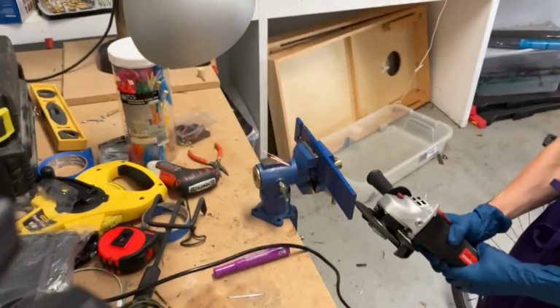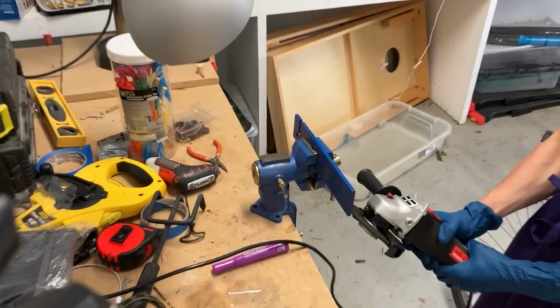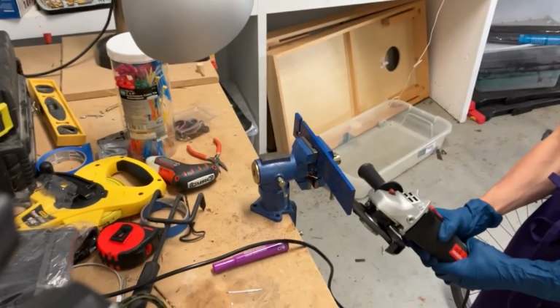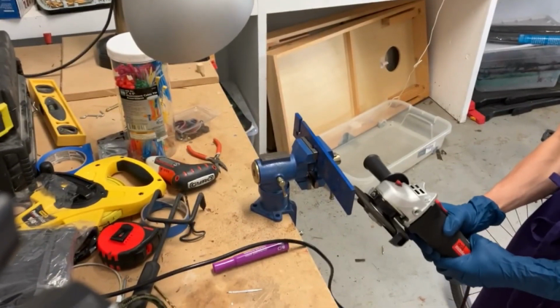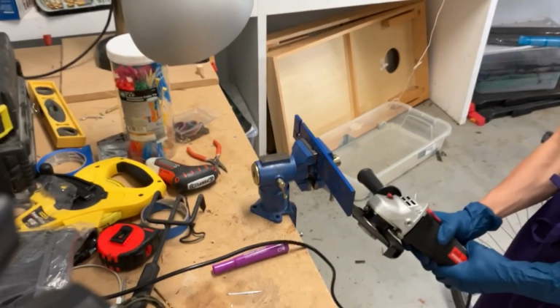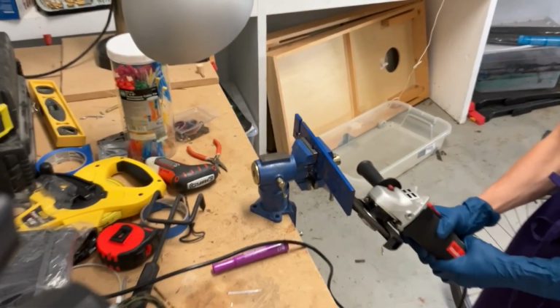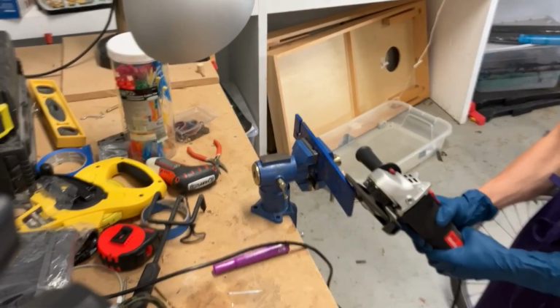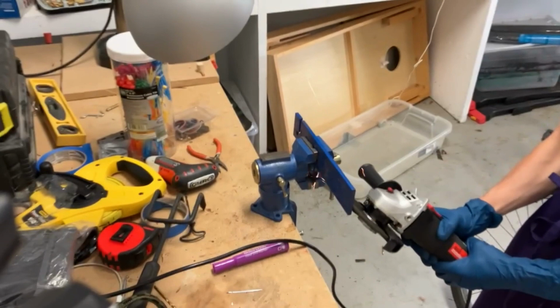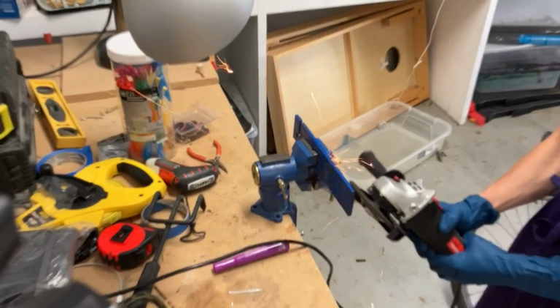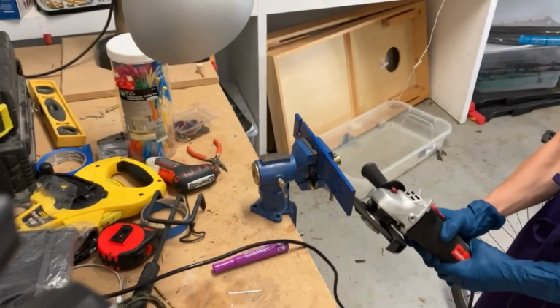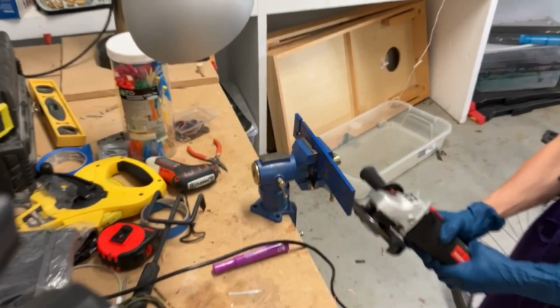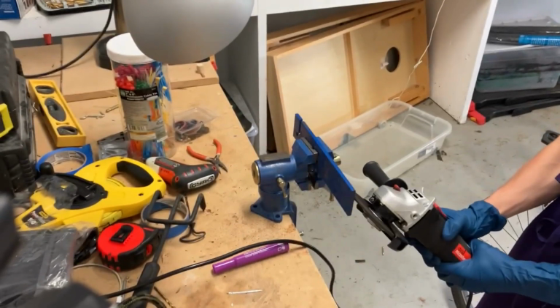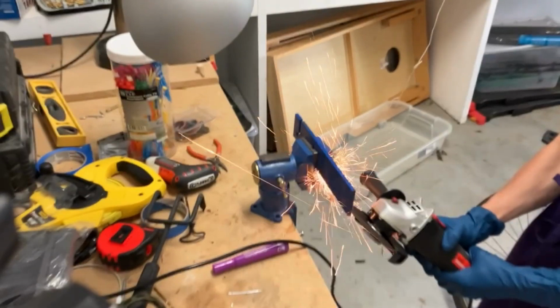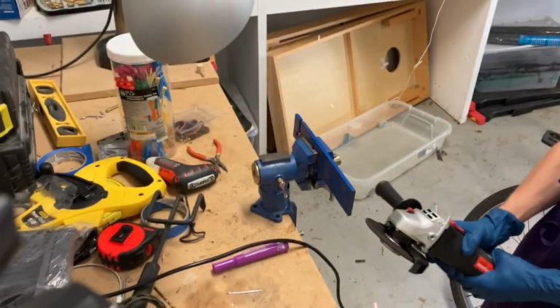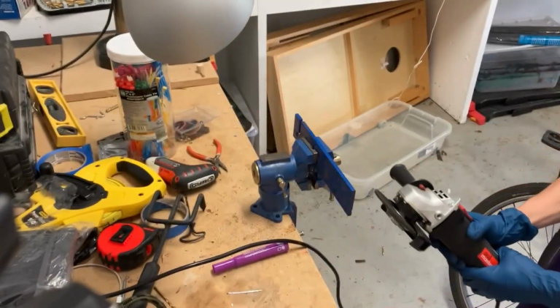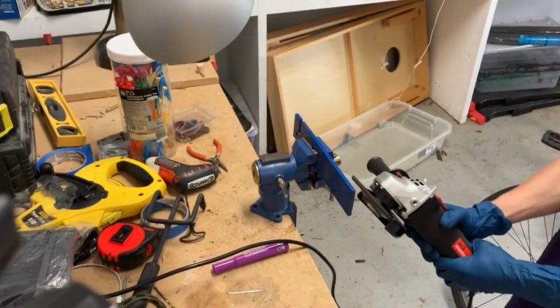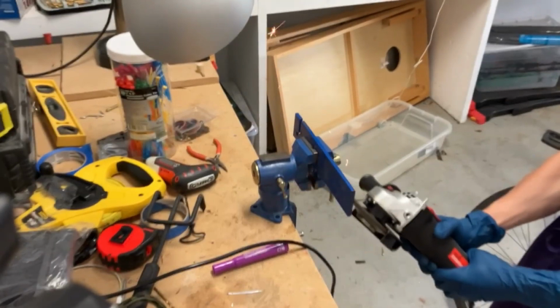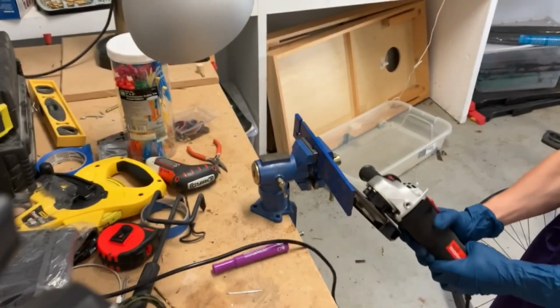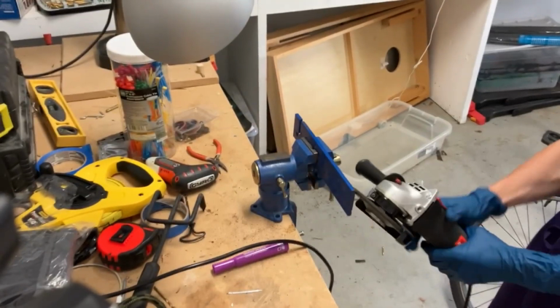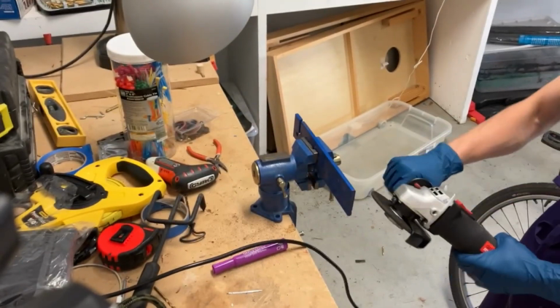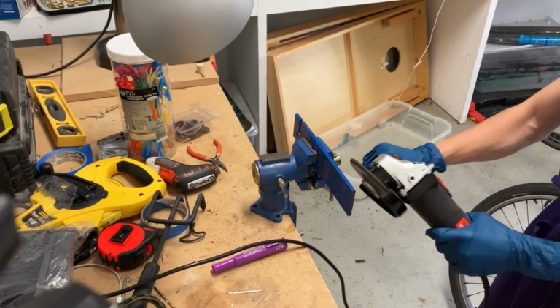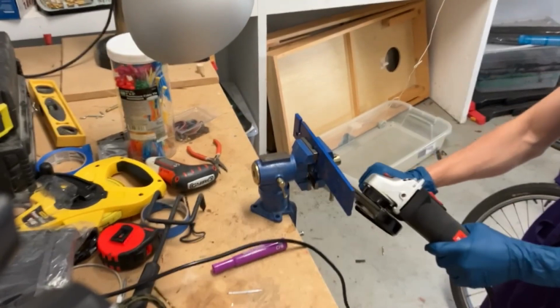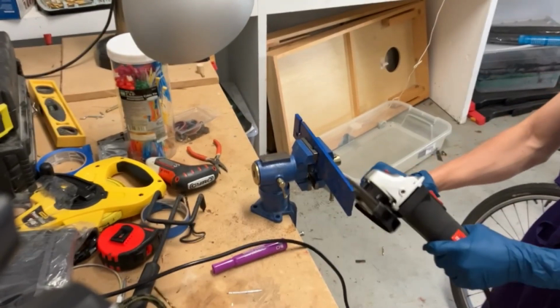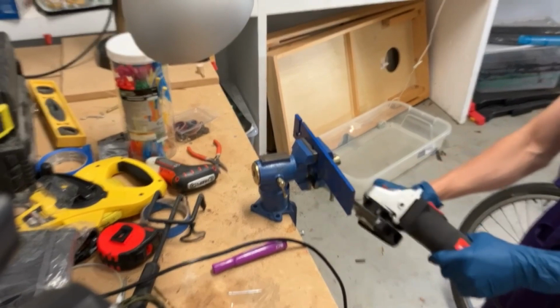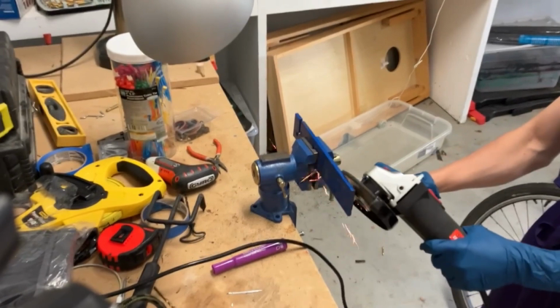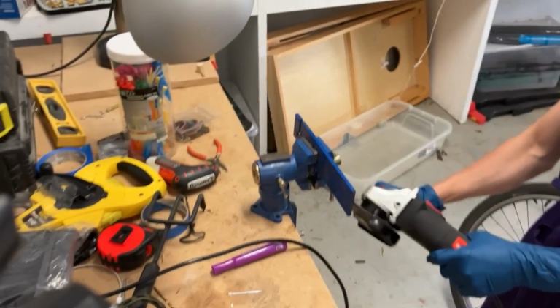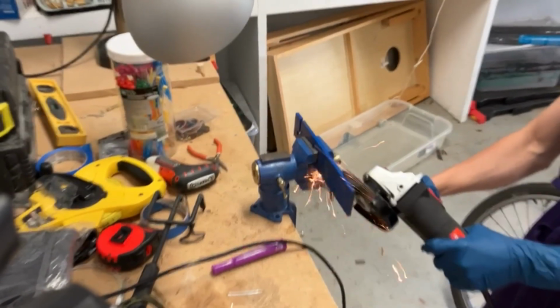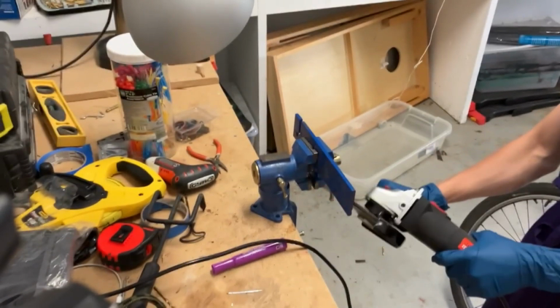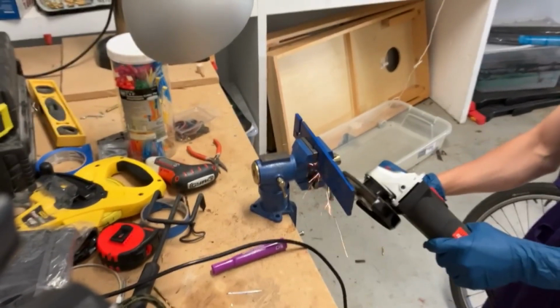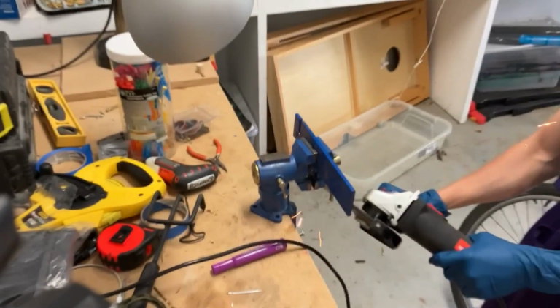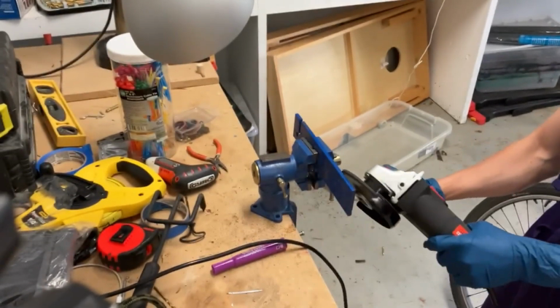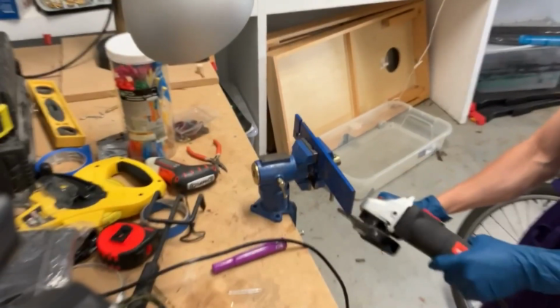I started off with the same steel I made my cleaver out of. In this clip, I'm grinding the paint off to make it easier to mark on.